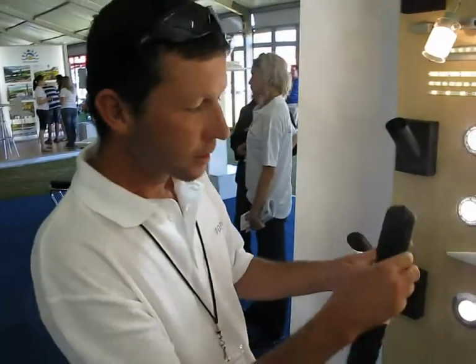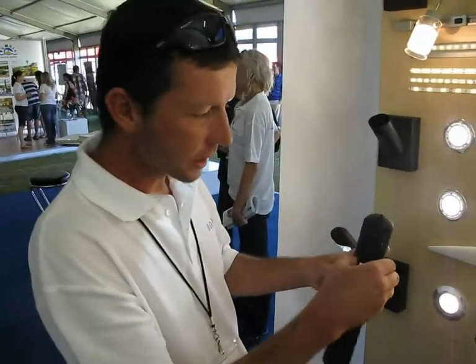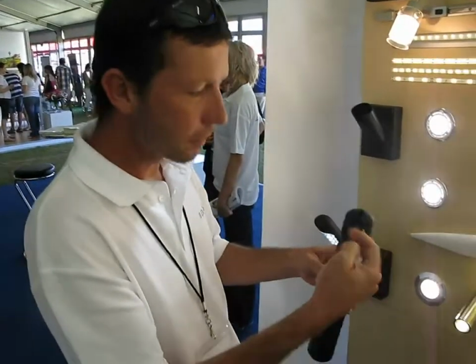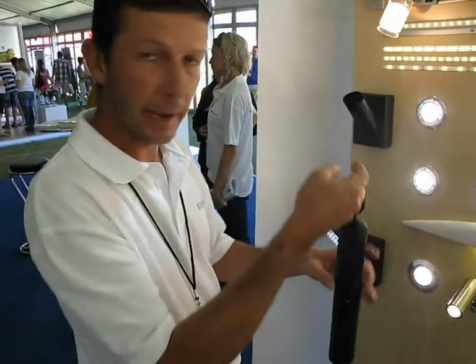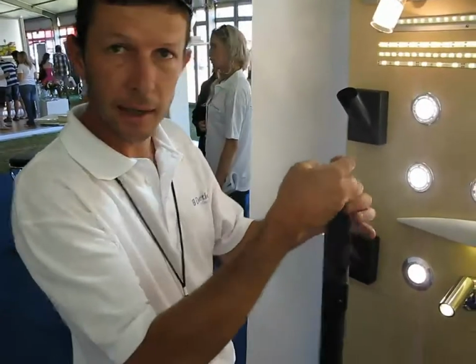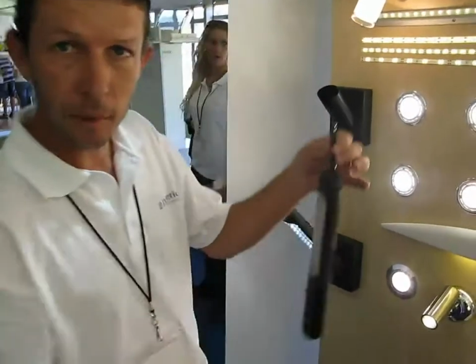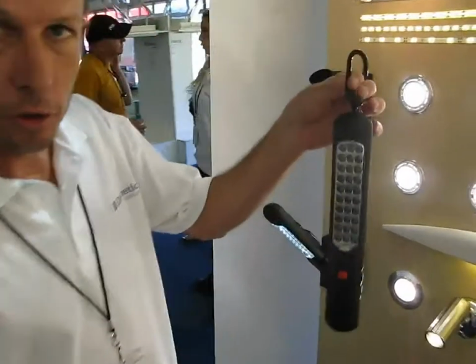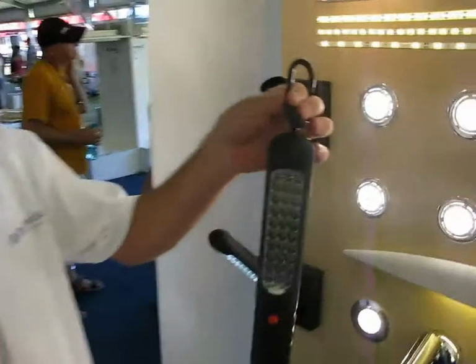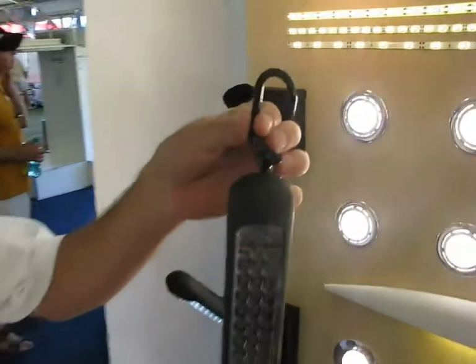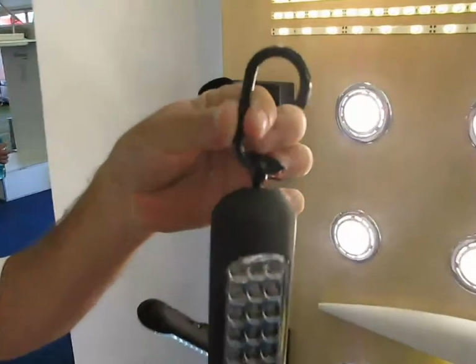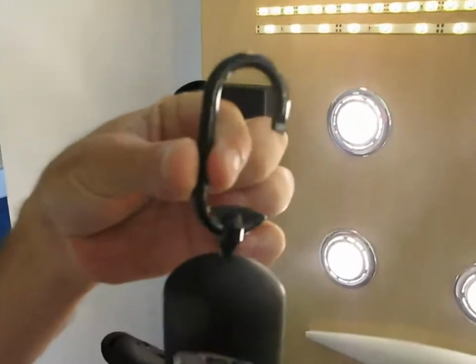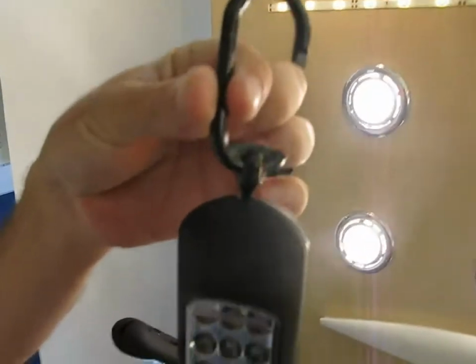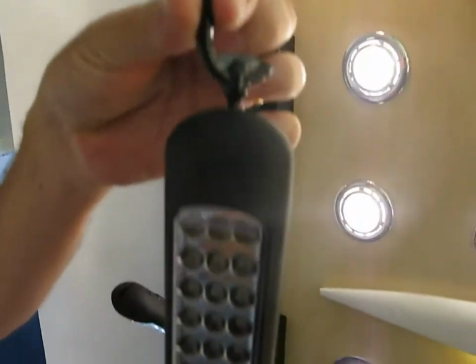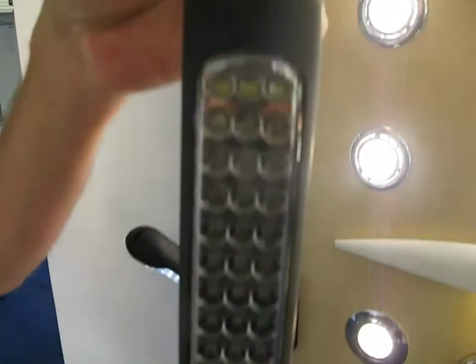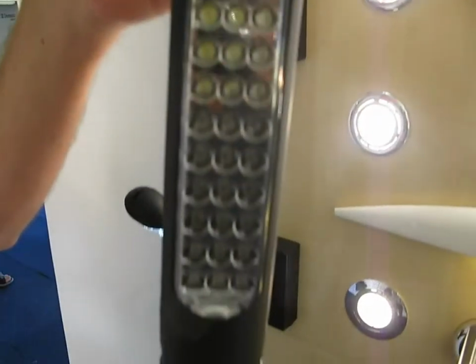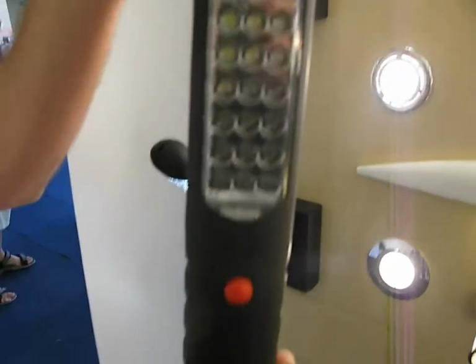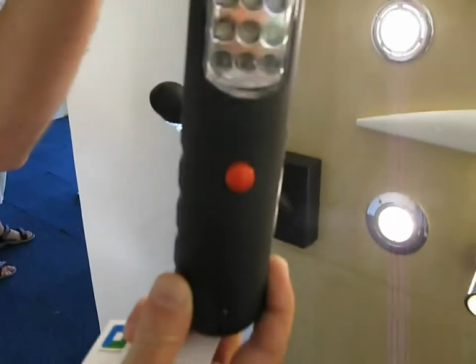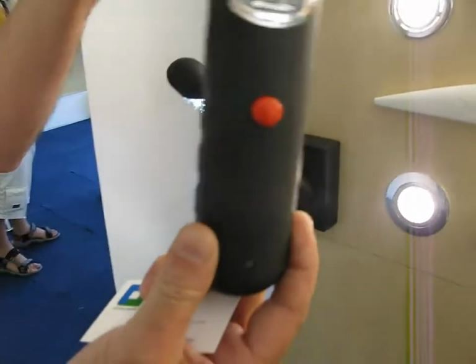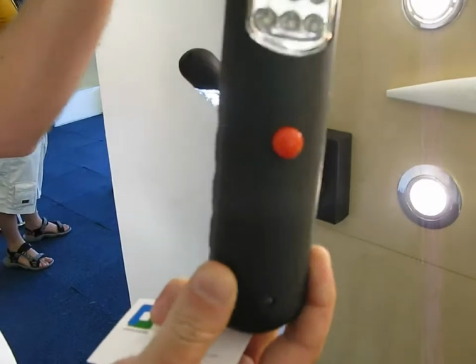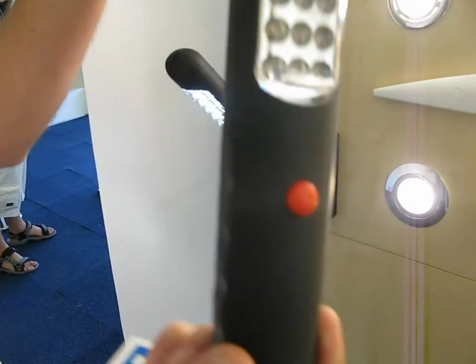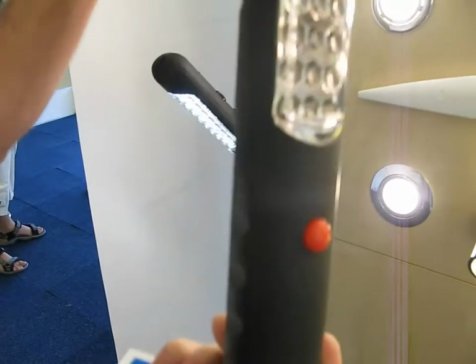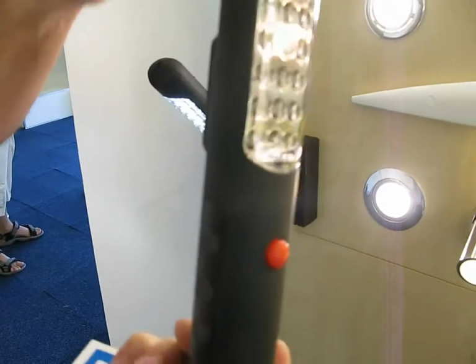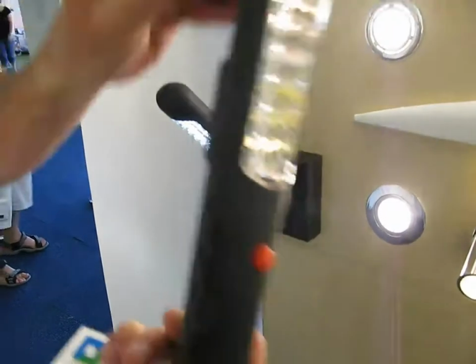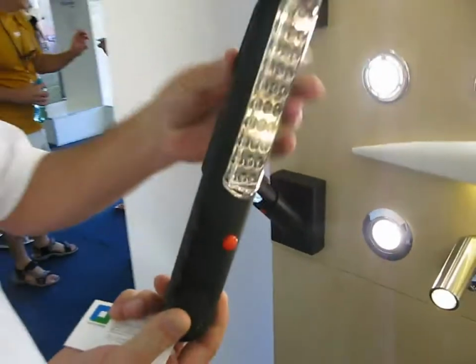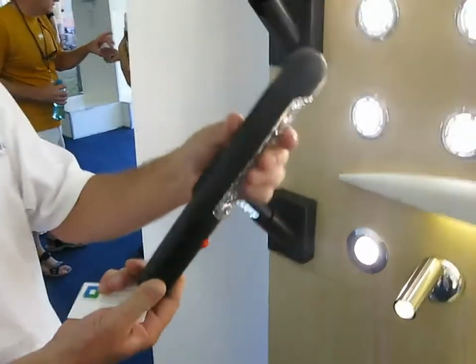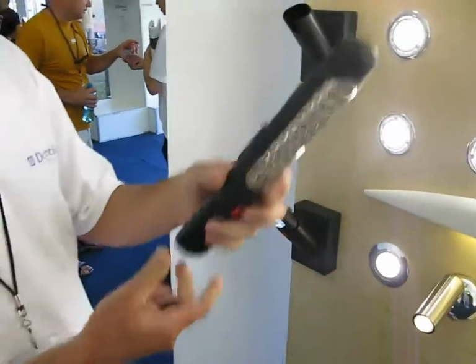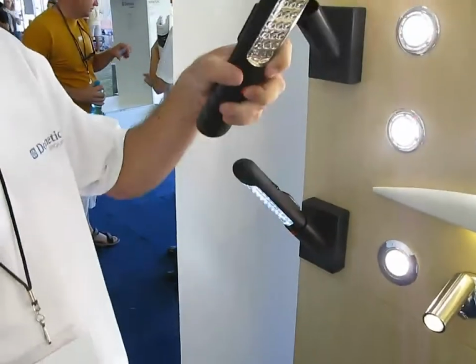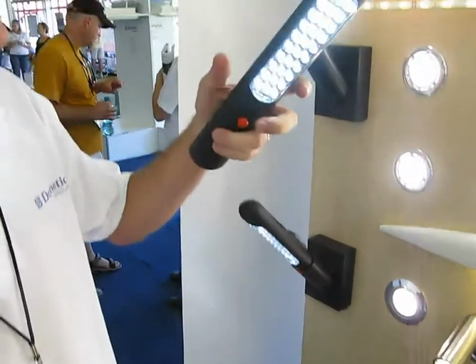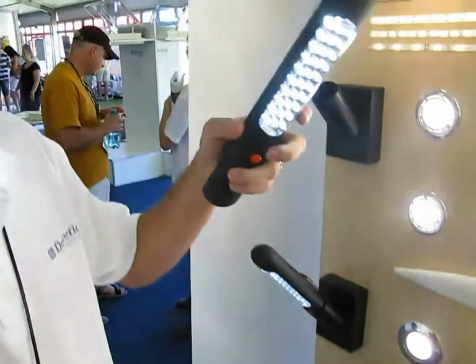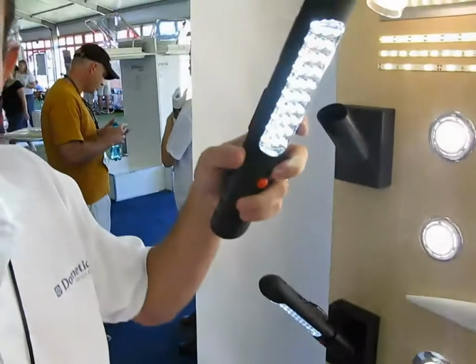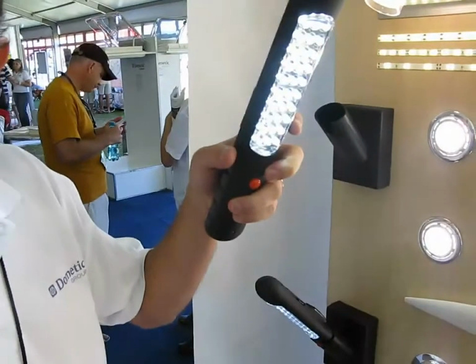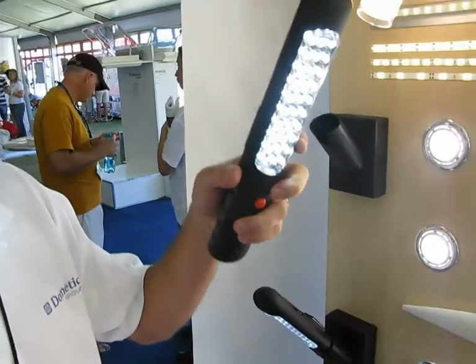It's got this nice little clip — you can hang it in the tent, for people that do camping. When fully charged, it will give you approximately six hours worth of light.